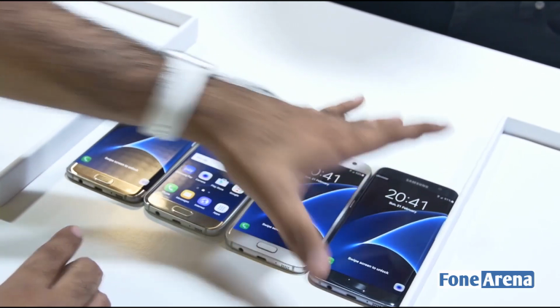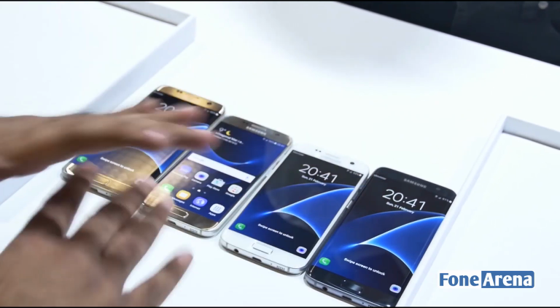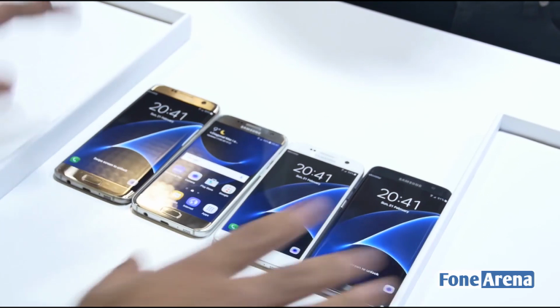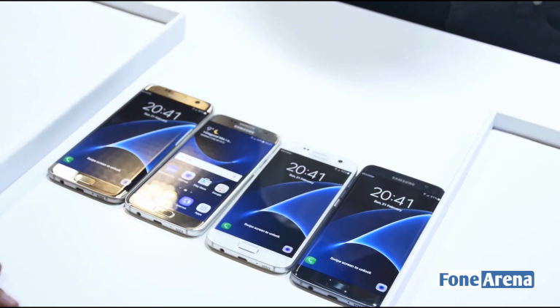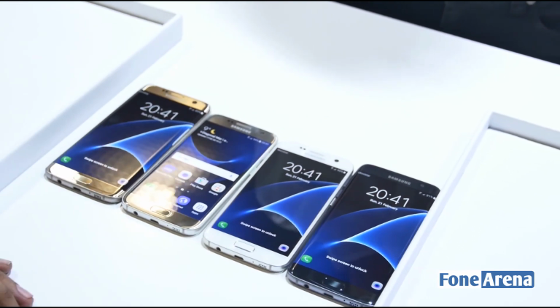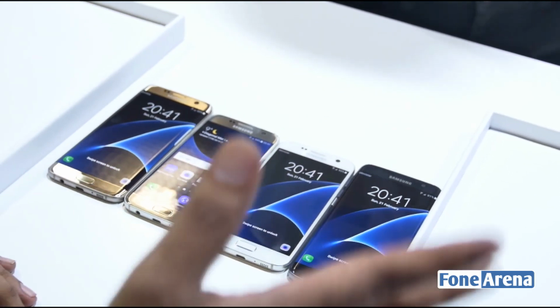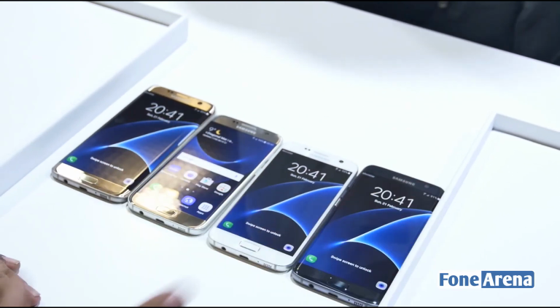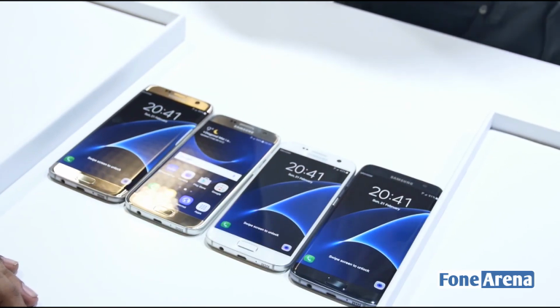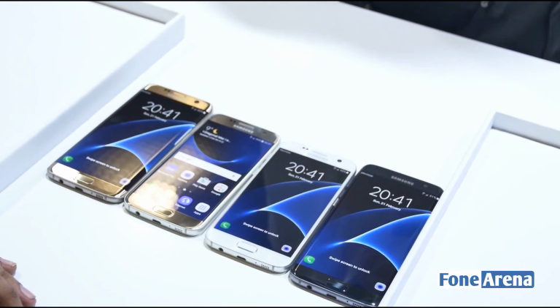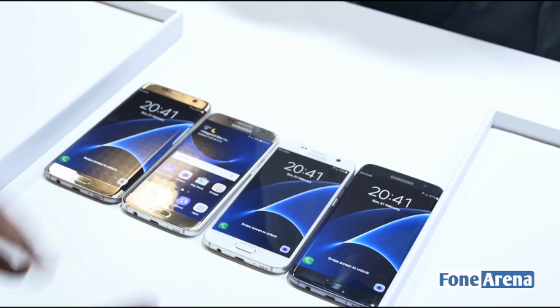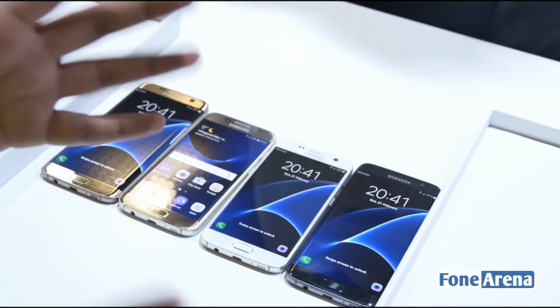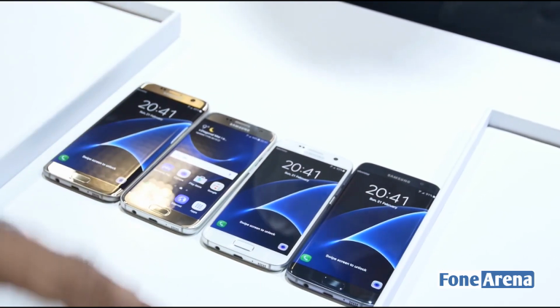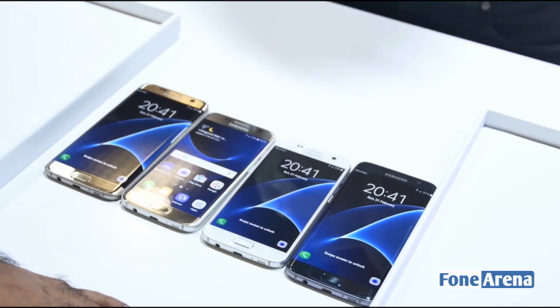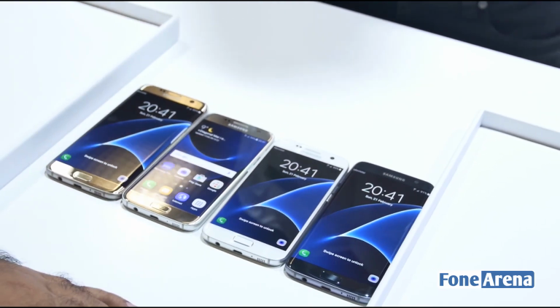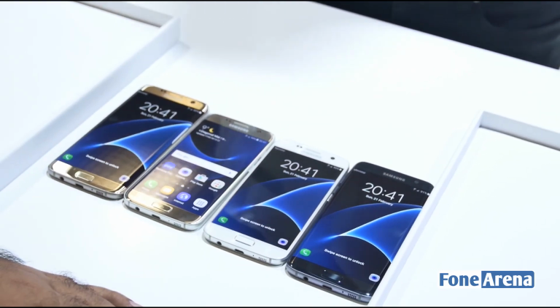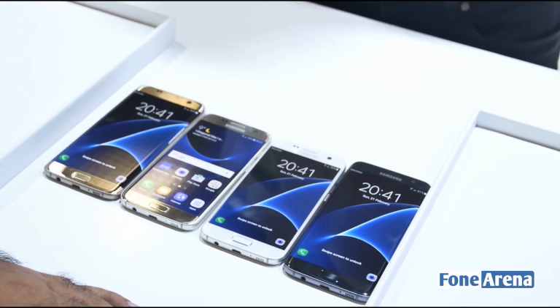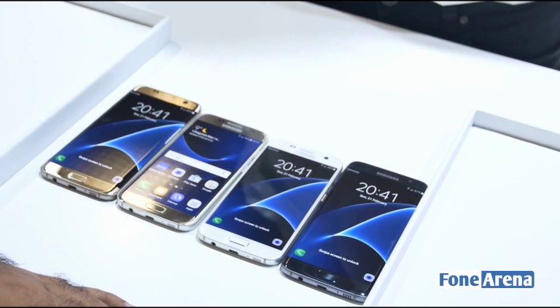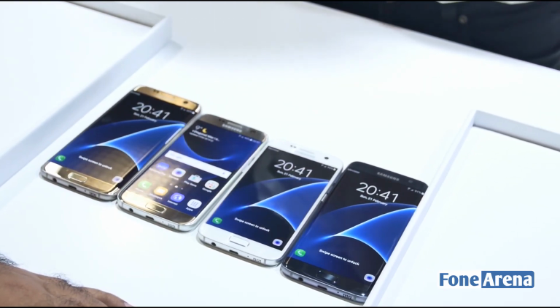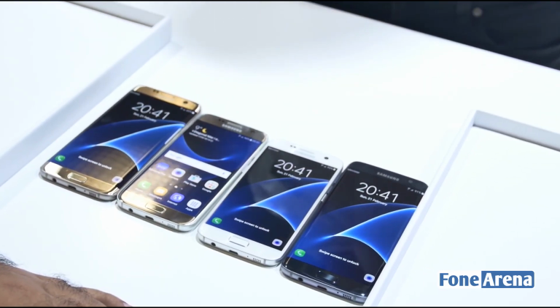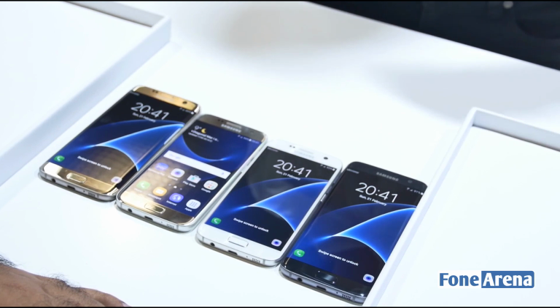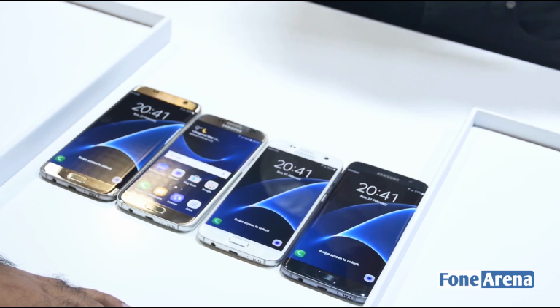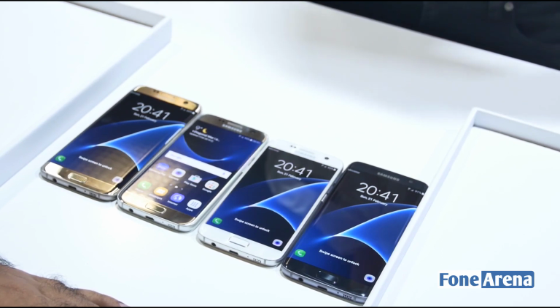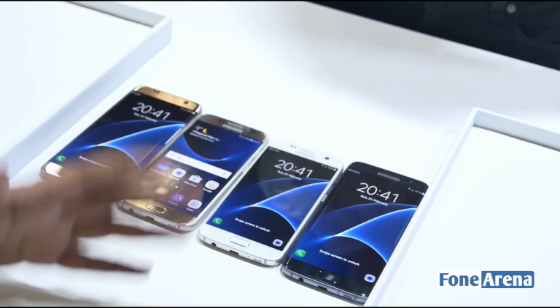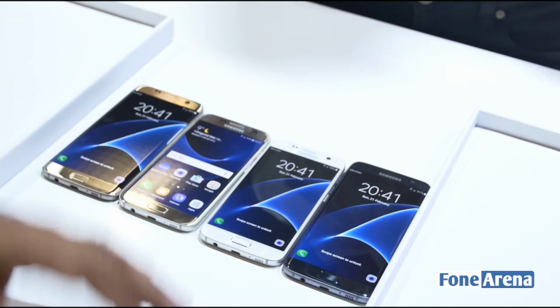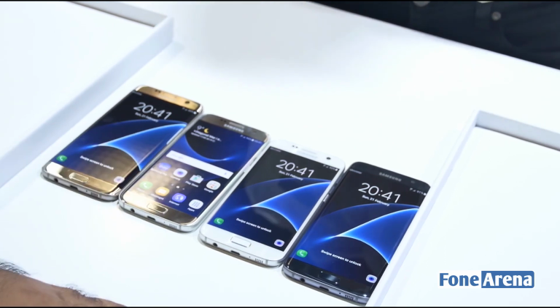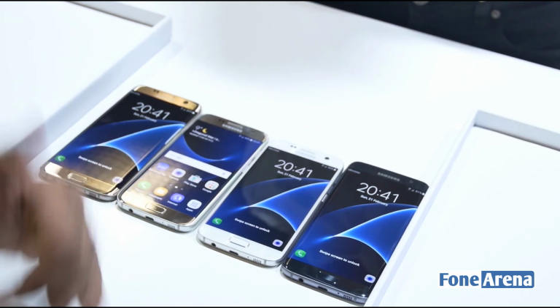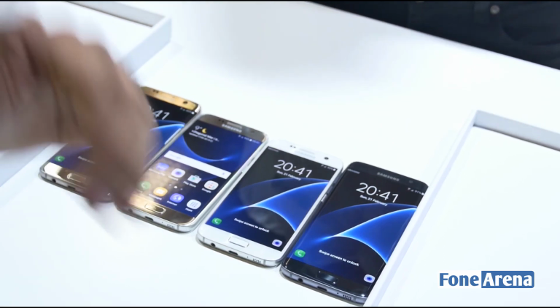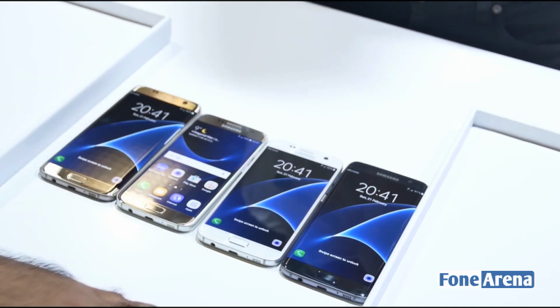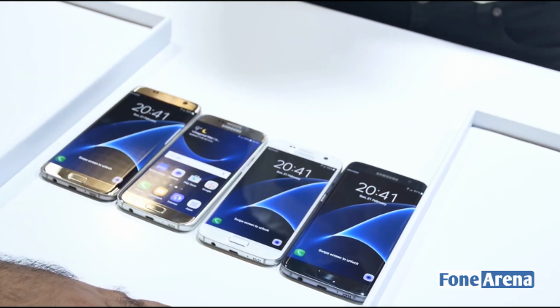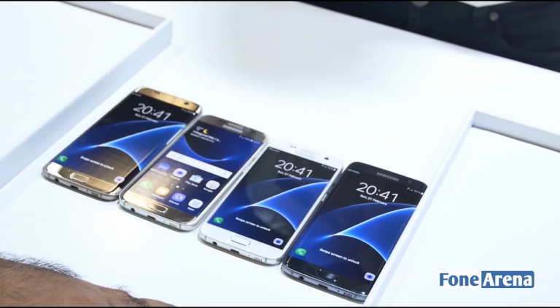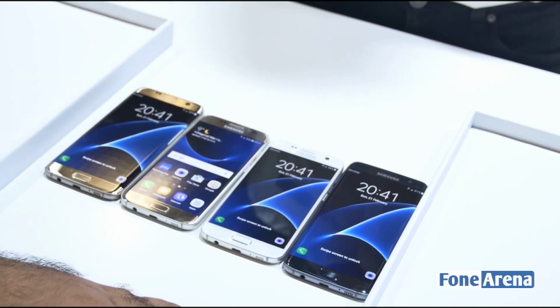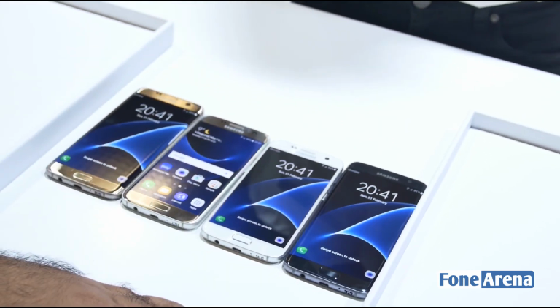So that's a quick look at the colors of the devices. Do check out our other videos on this channel — we are live from Barcelona at Mobile World Congress 2016. Give us a like if you enjoyed this video, thanks for watching!